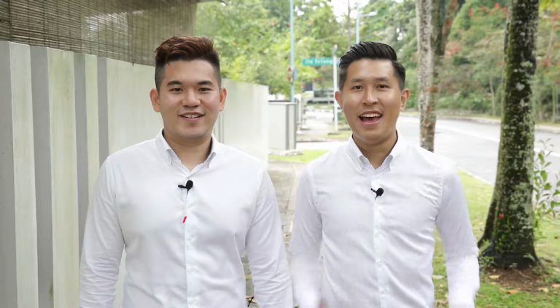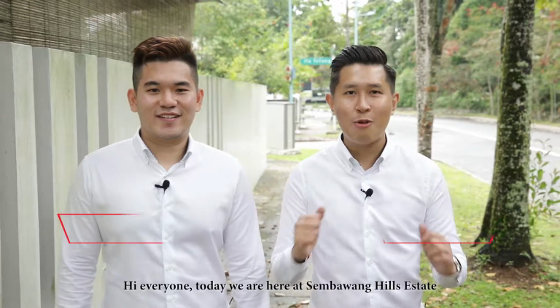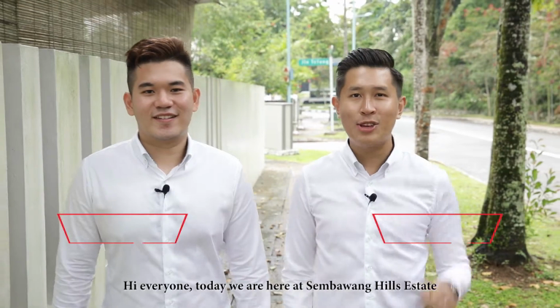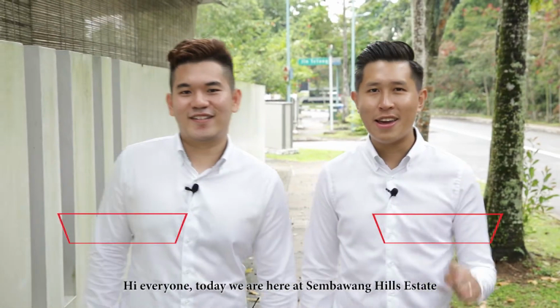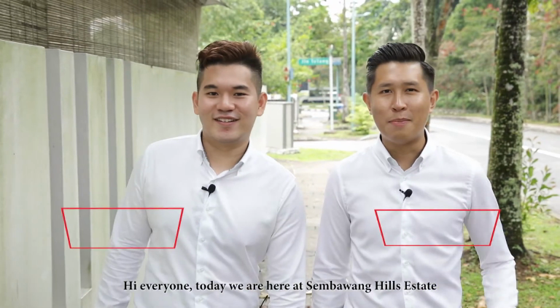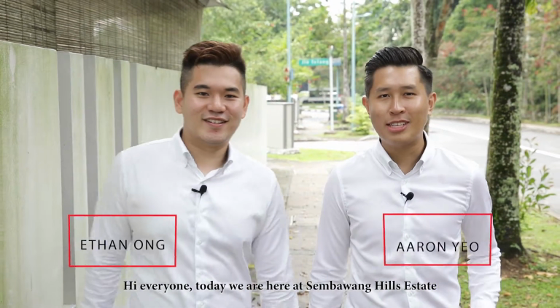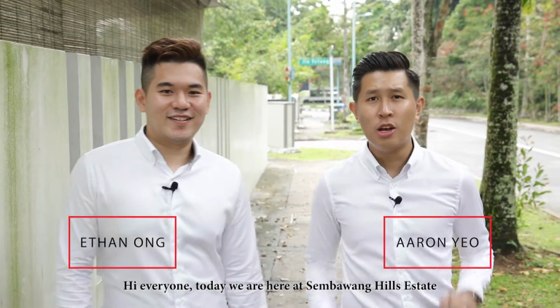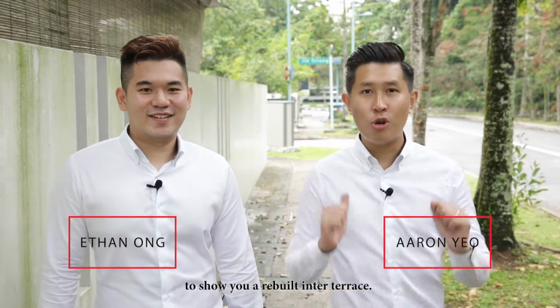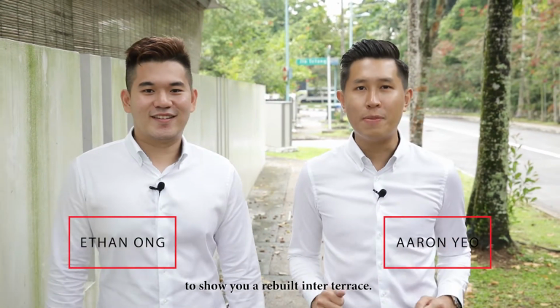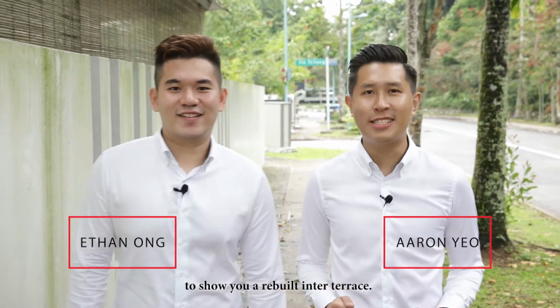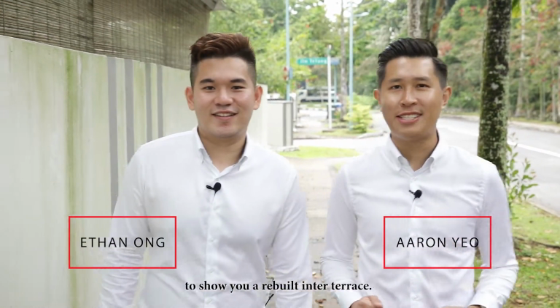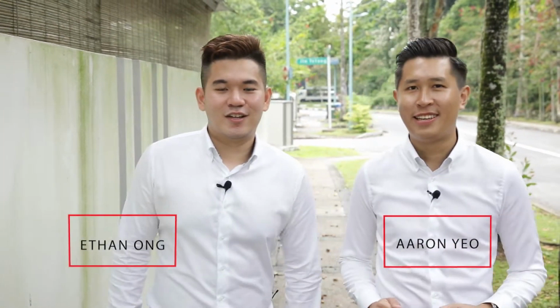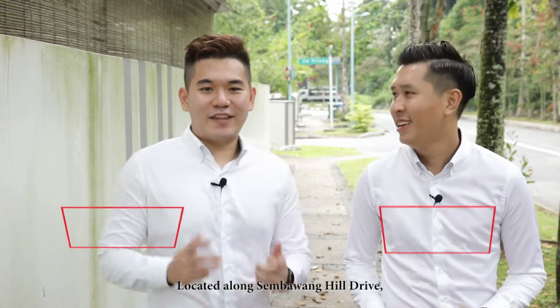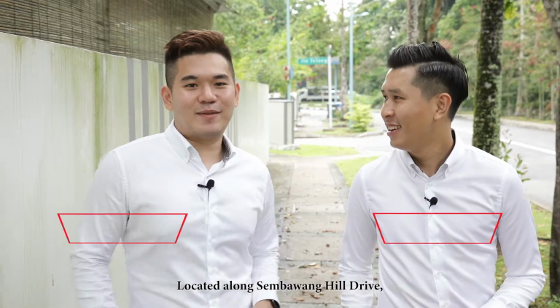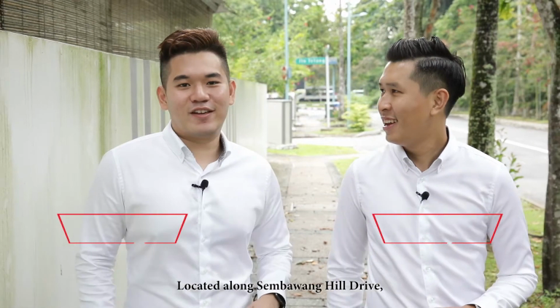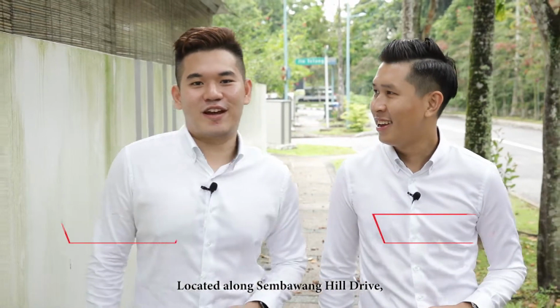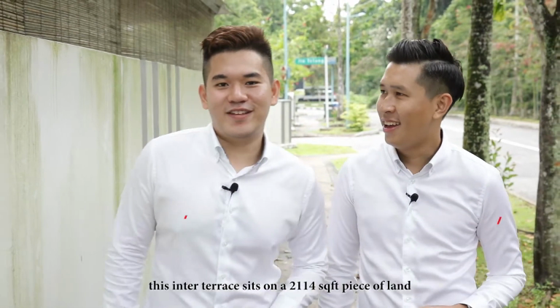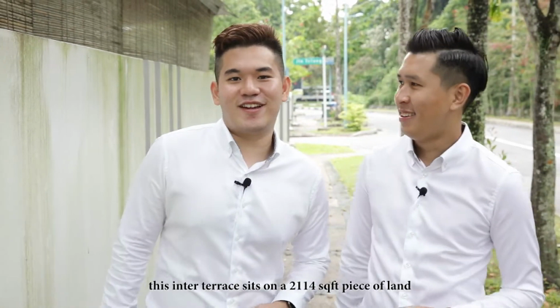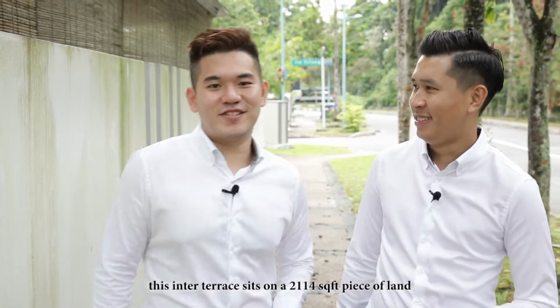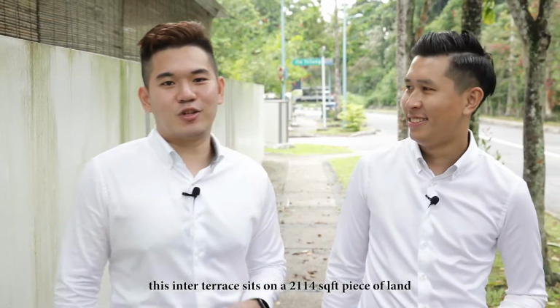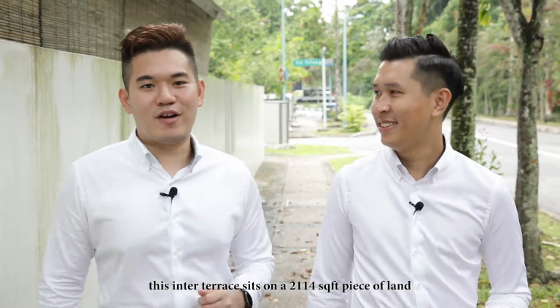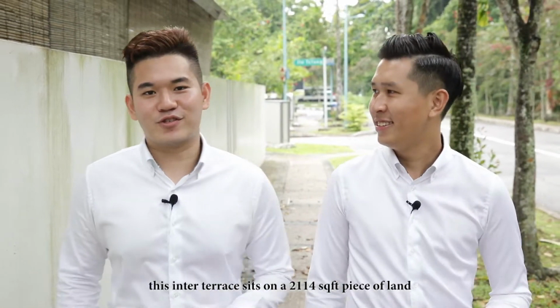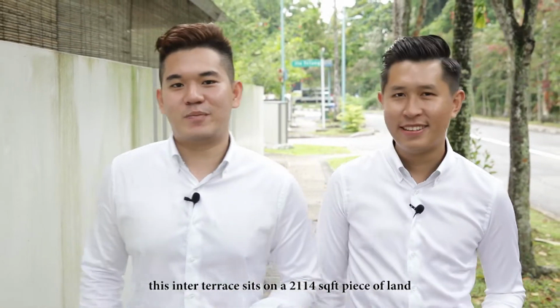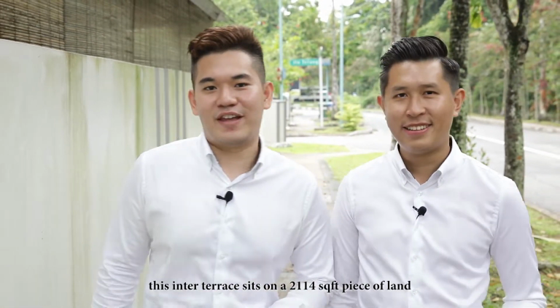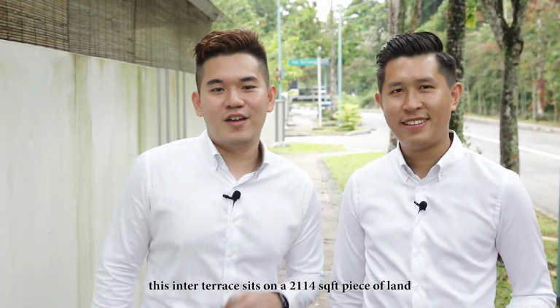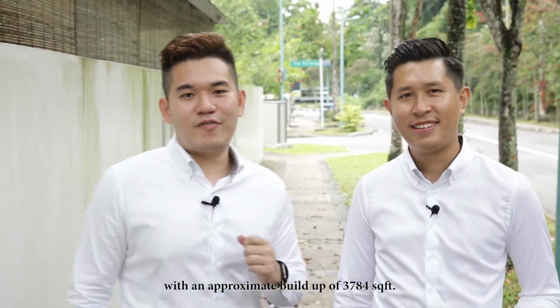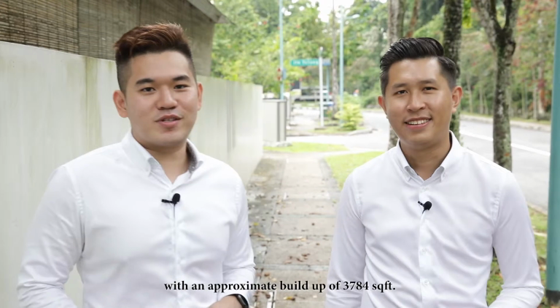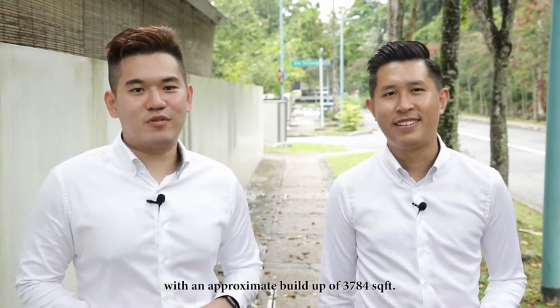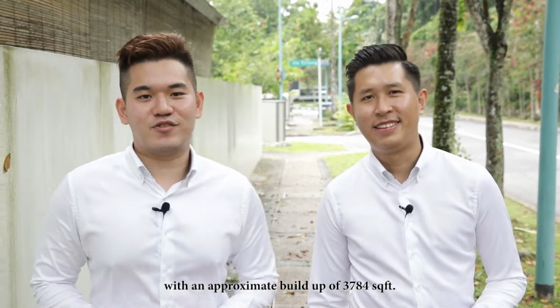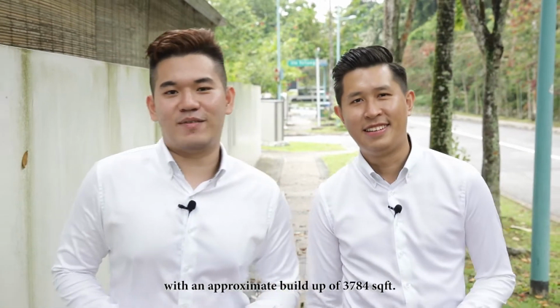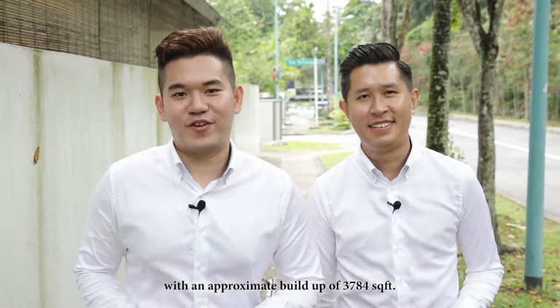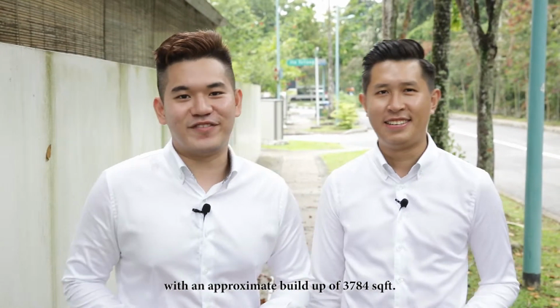Hi everyone, today we are here at Sembawang Hills Estate to show you a rebuilt inter-terrace. Located along Sembawang Hill Drive, this inter-terrace sits on a 2,114 square feet piece of land with an approximate build-up of 3,784 square feet.